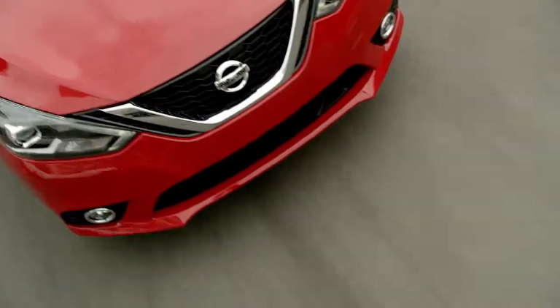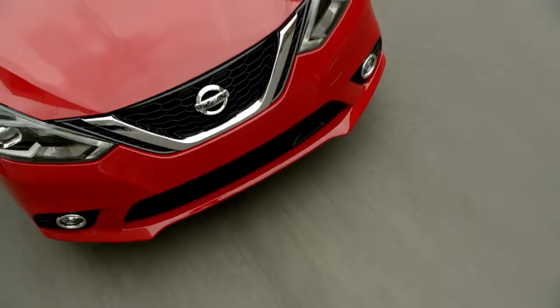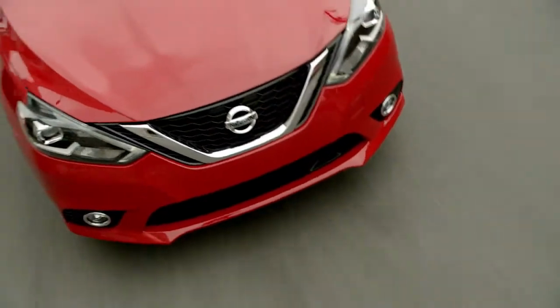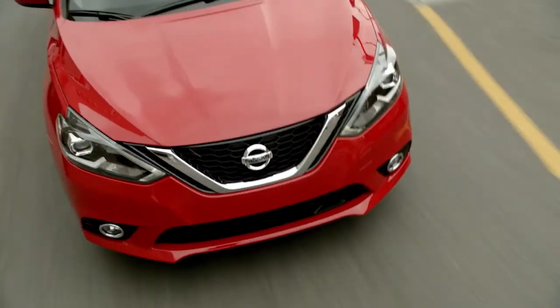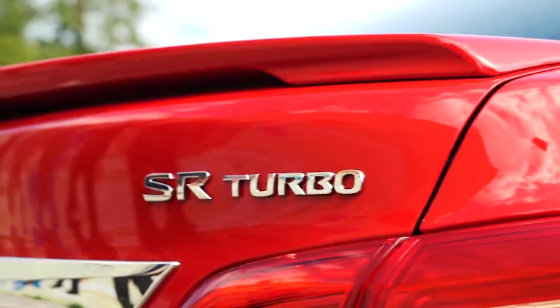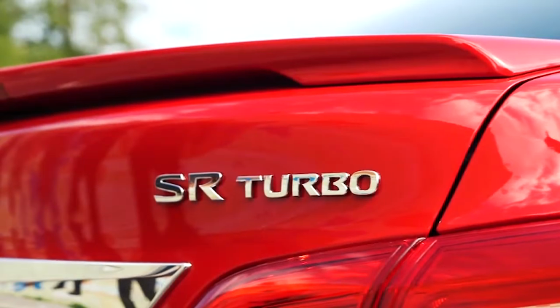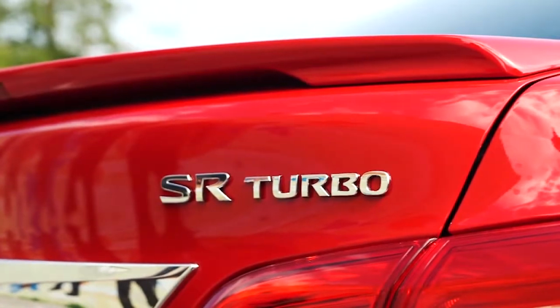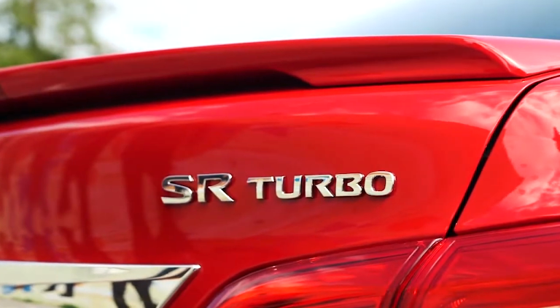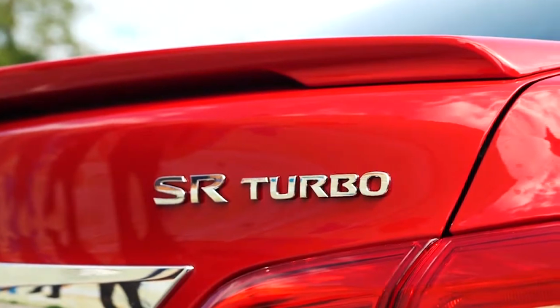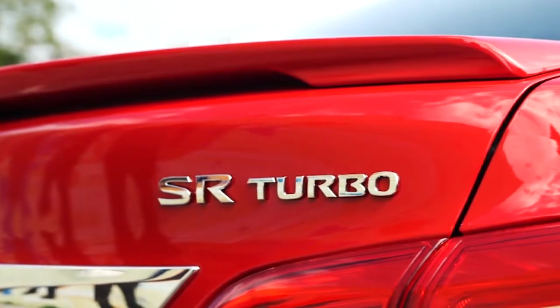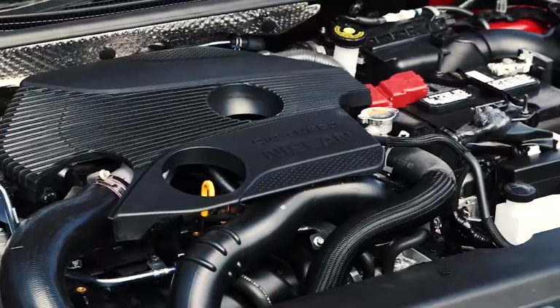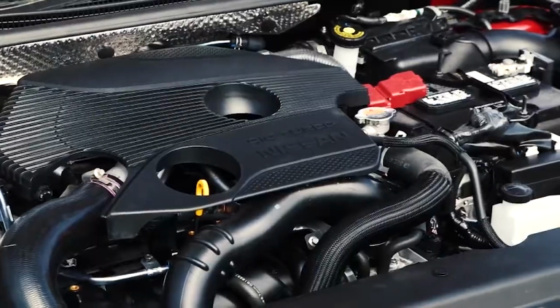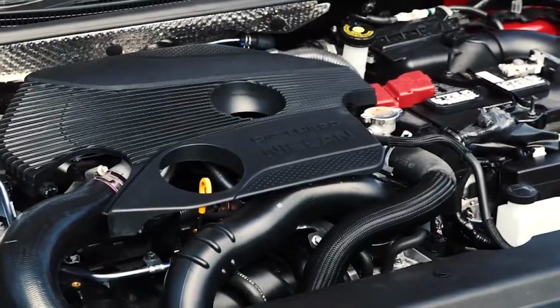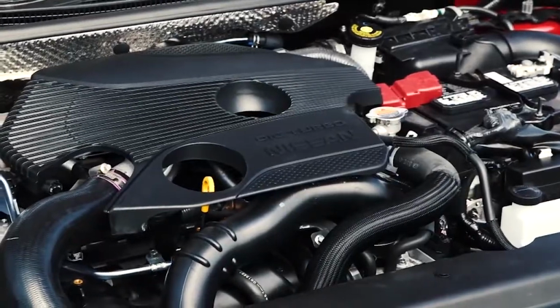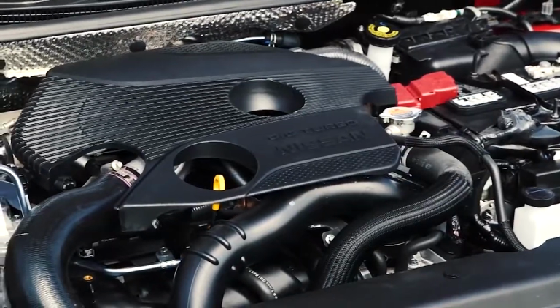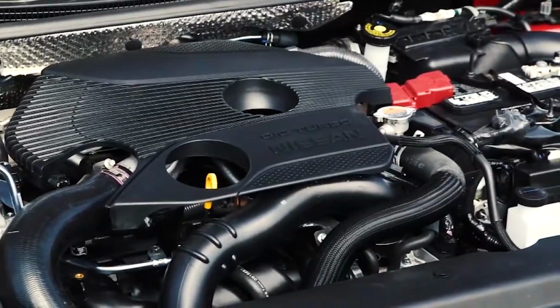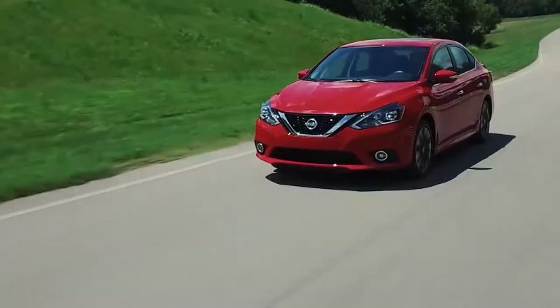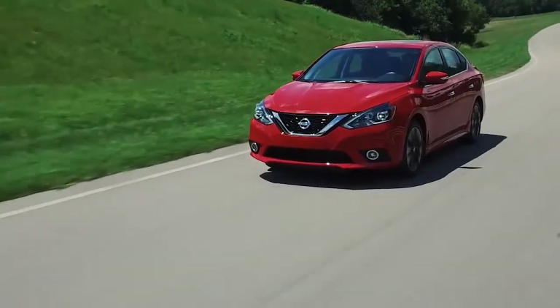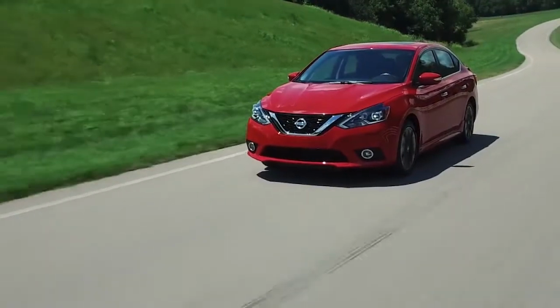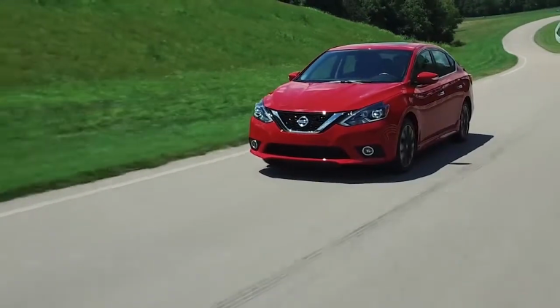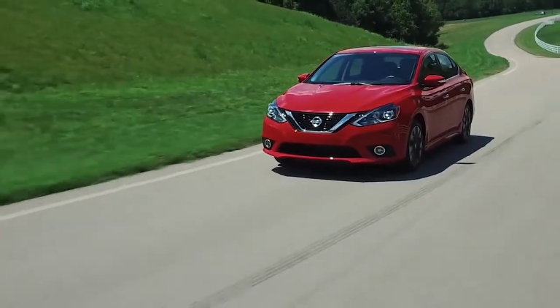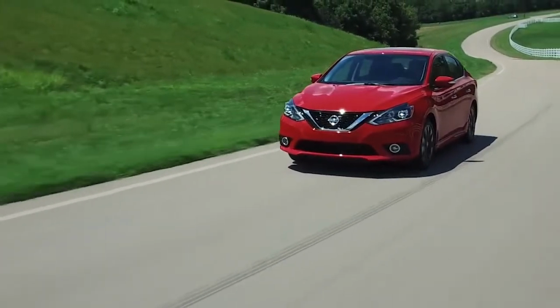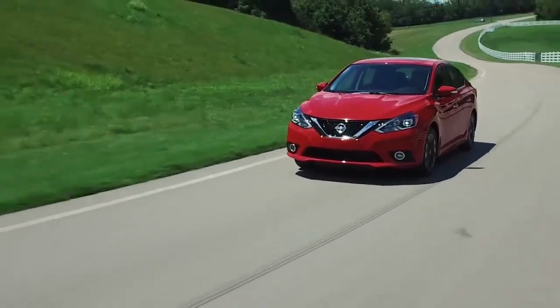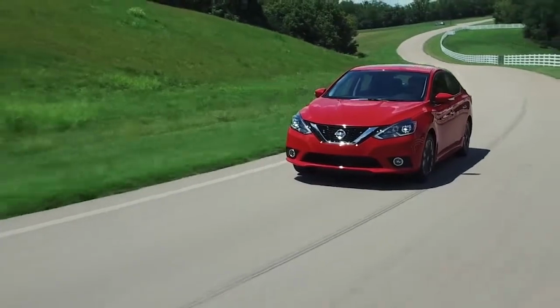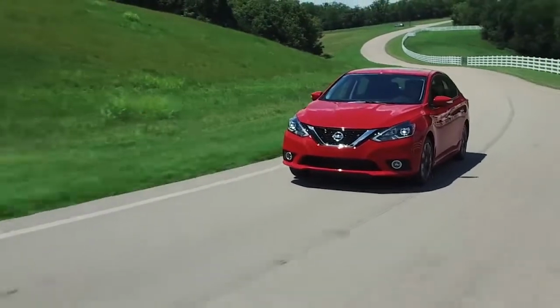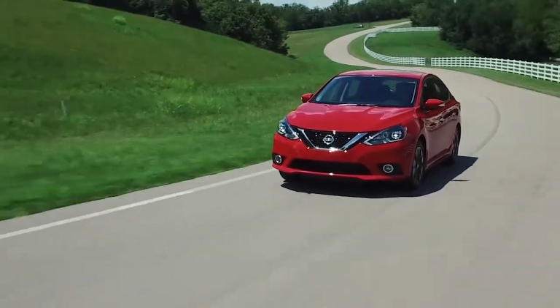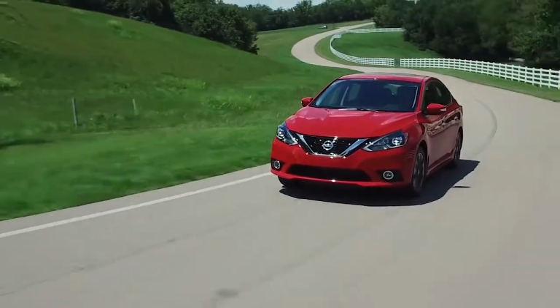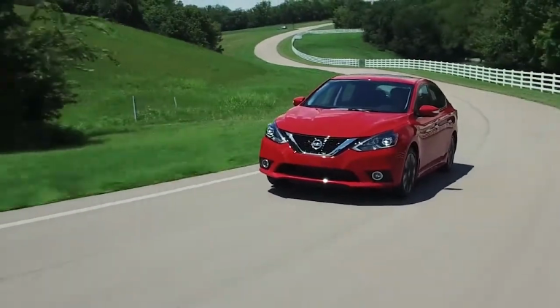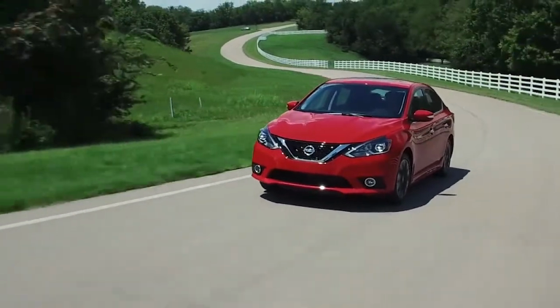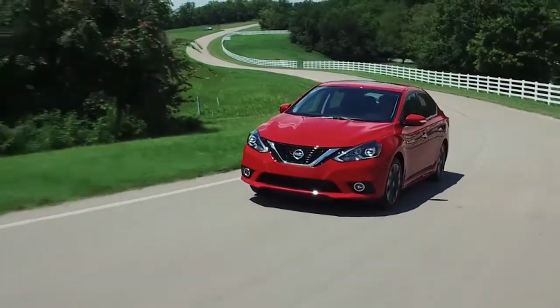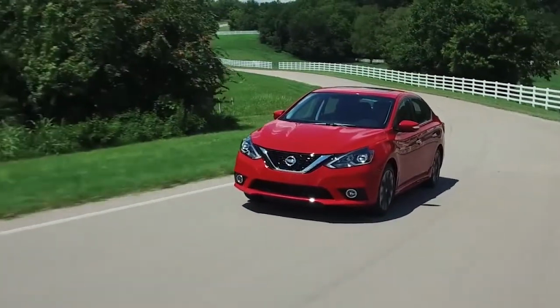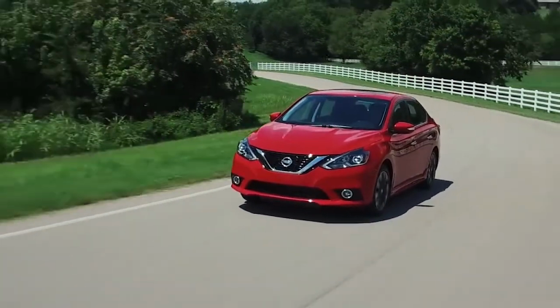And if you want excitement, check out the SR Turbo and Nismo models. 188 turbocharged horsepower, sport-tuned suspension, and best of all, your choice of a six-speed manual or a specially-tuned X-Tronic CVT.